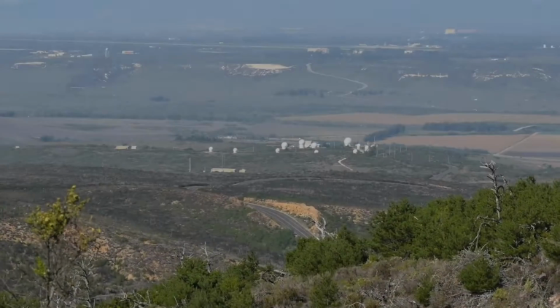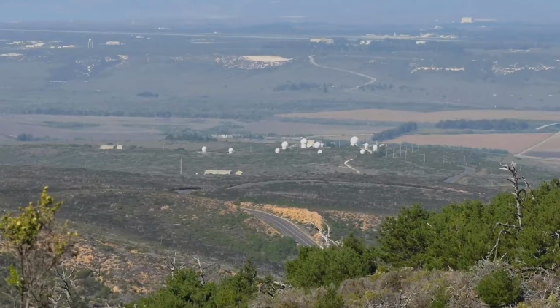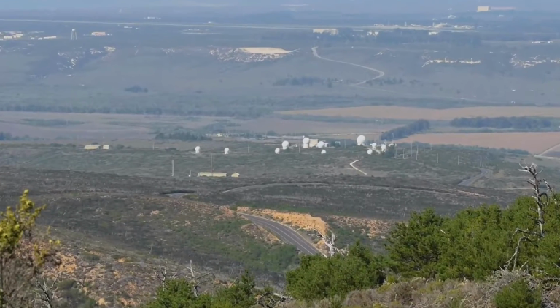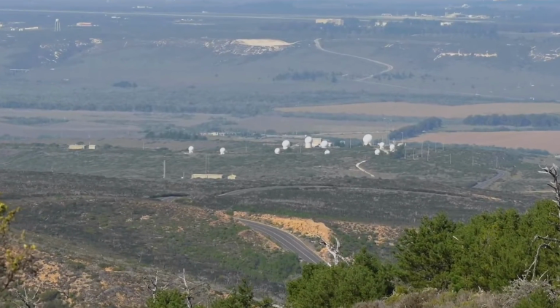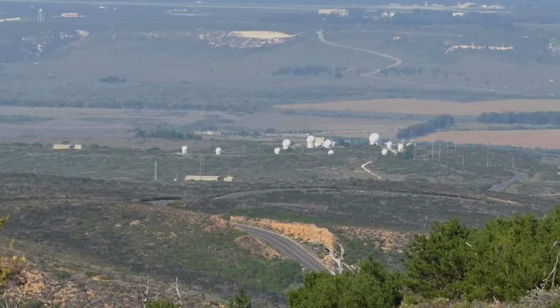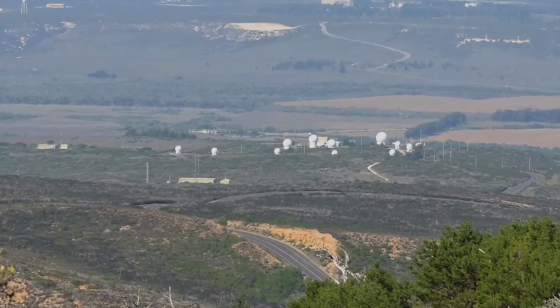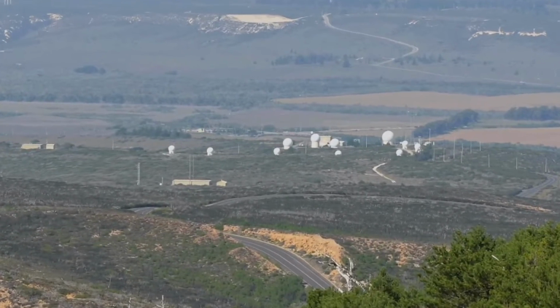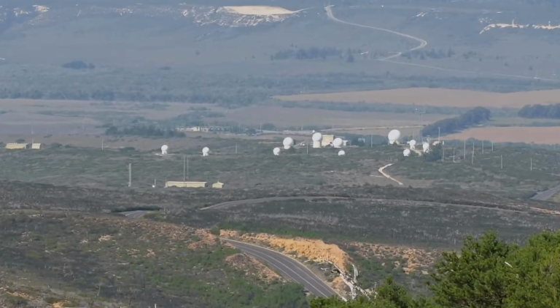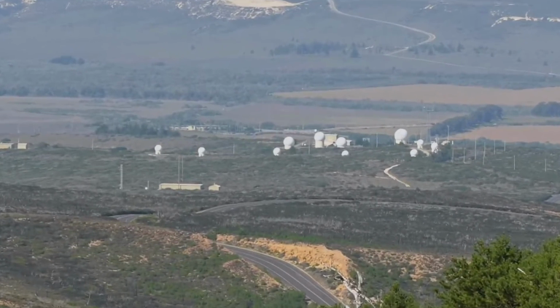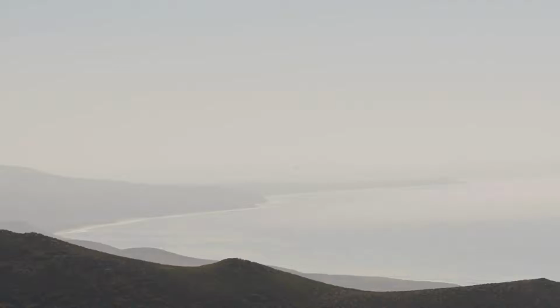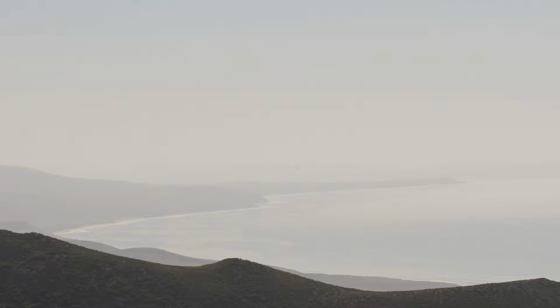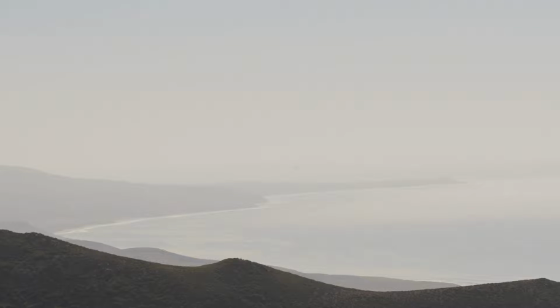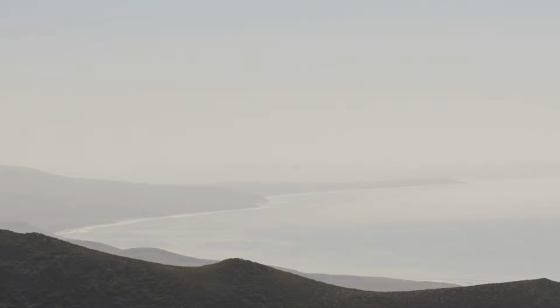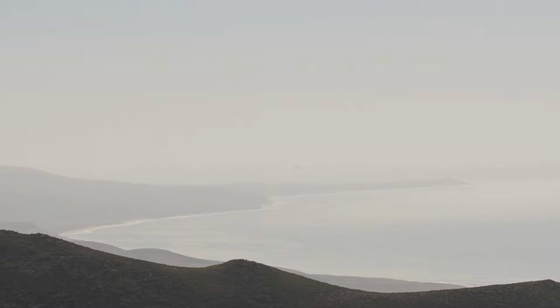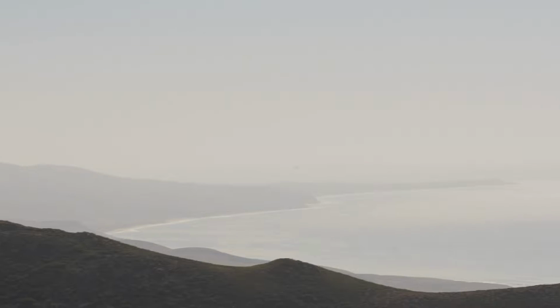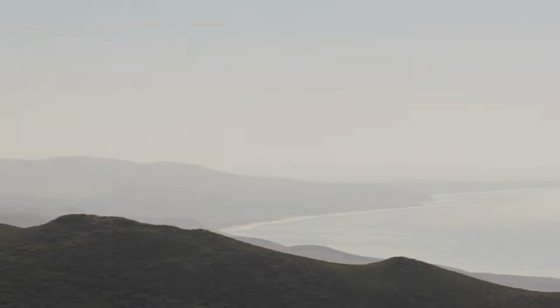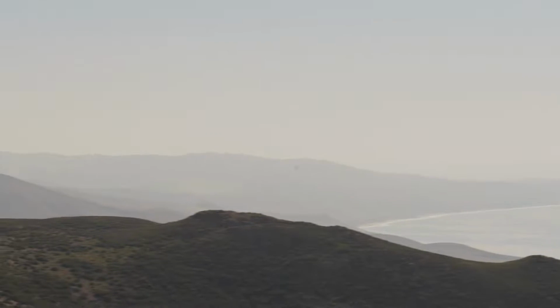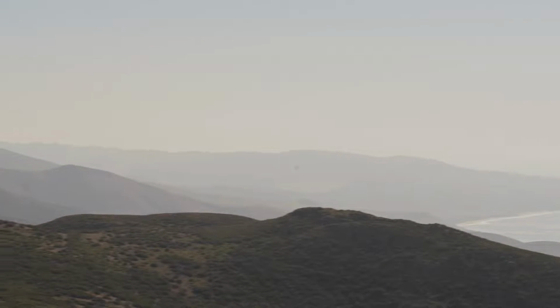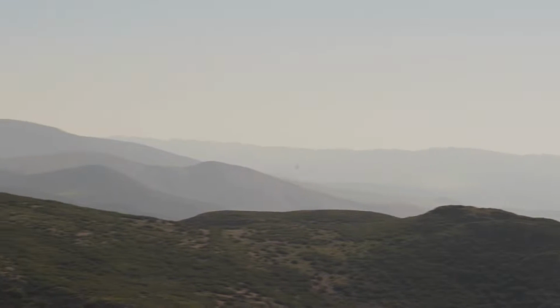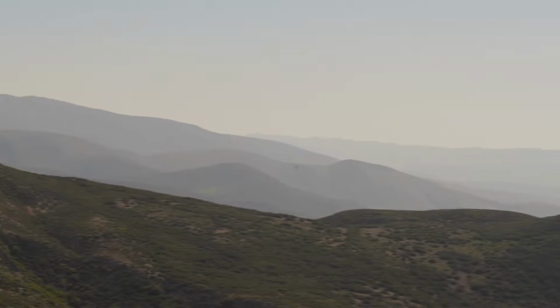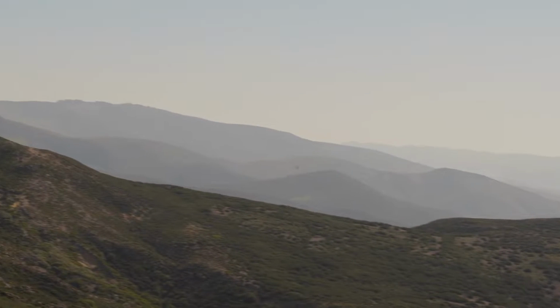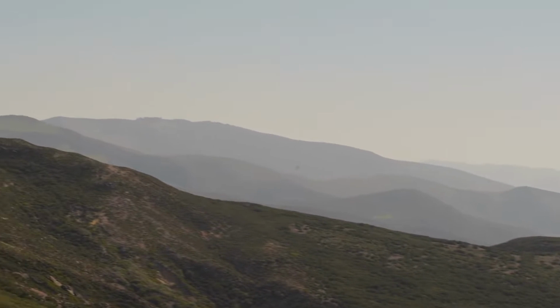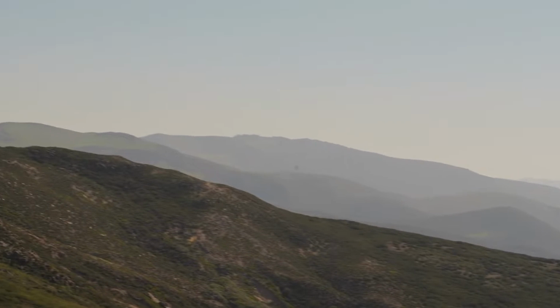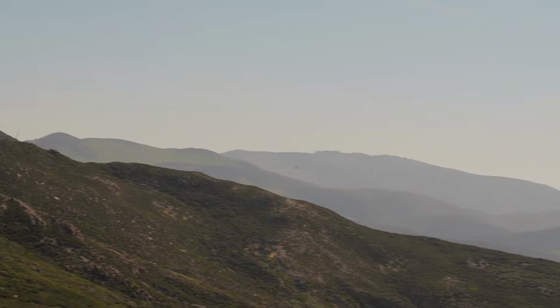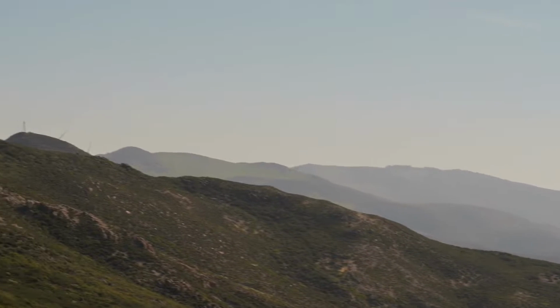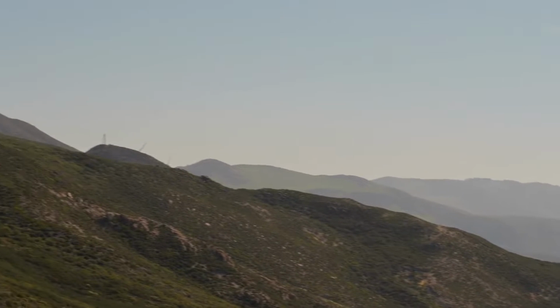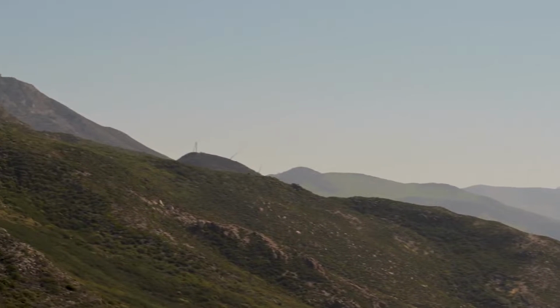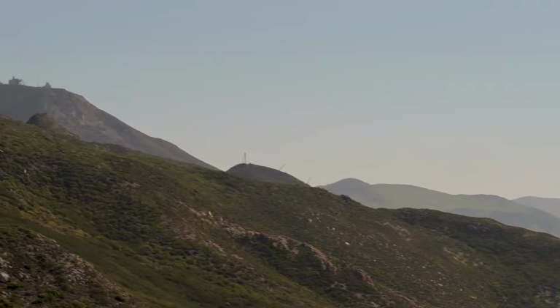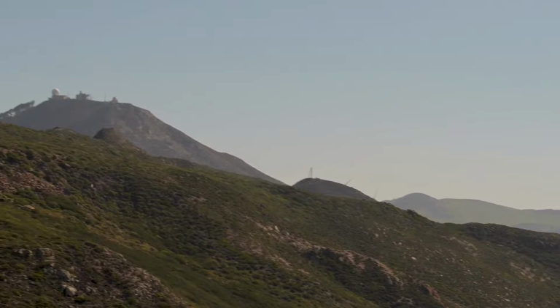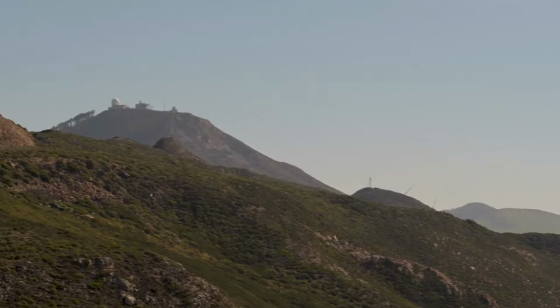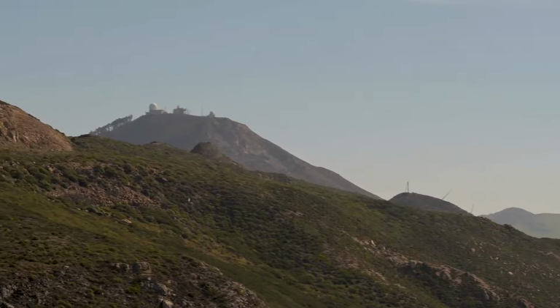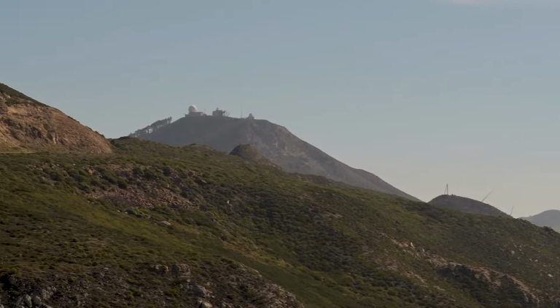Vandenberg is an enormous base with a wide variety of terrain. Elevation goes from sea level to 2,100 feet just within the base perimeter. That leads to a lot of microclimates, and in order to really capture the weather on base we have to have tons of data.